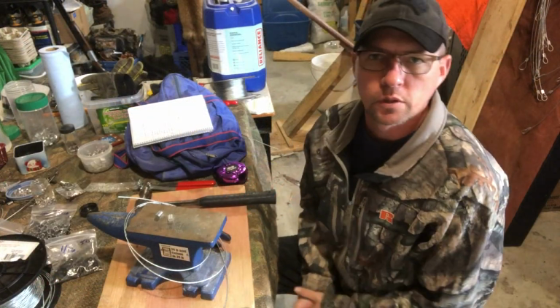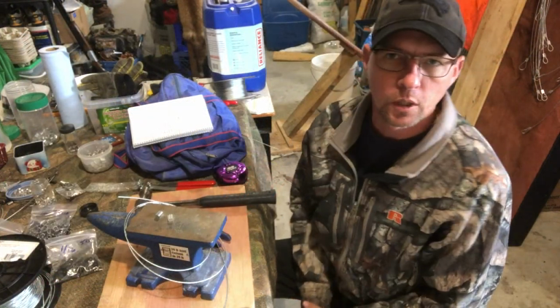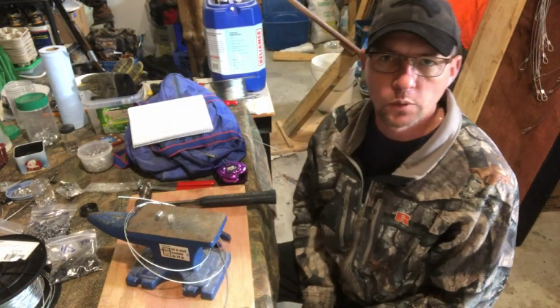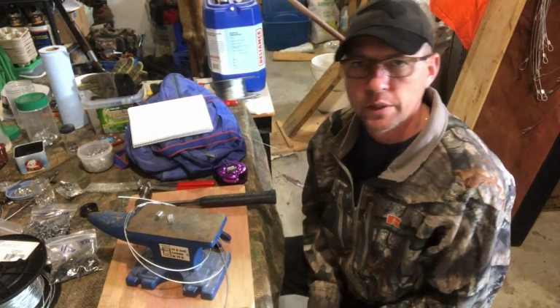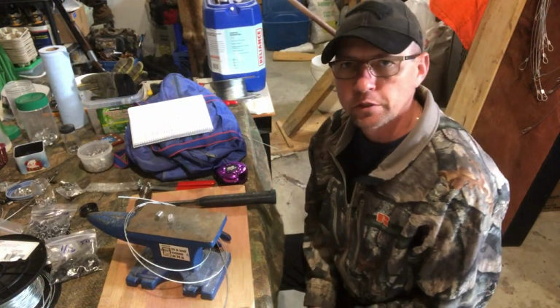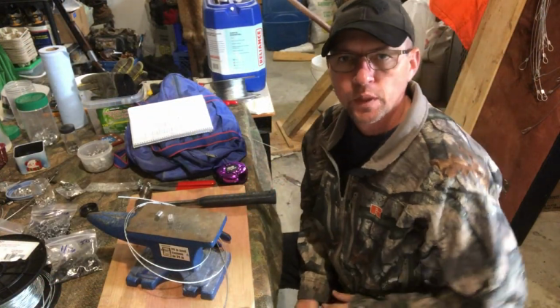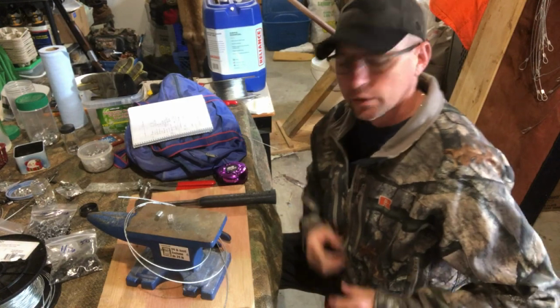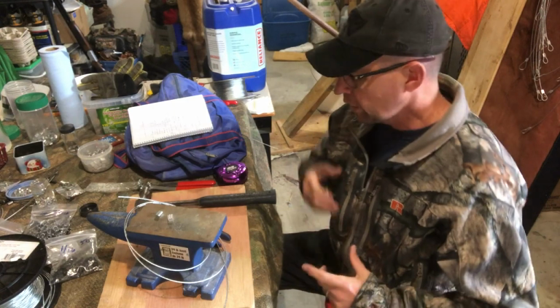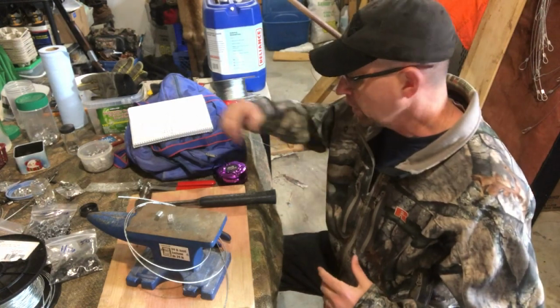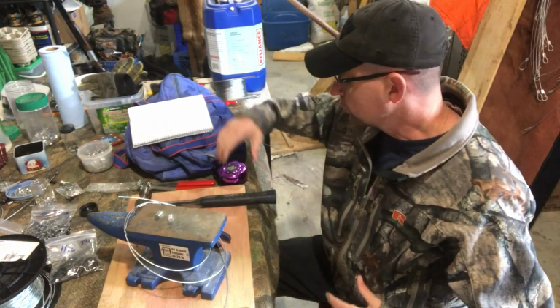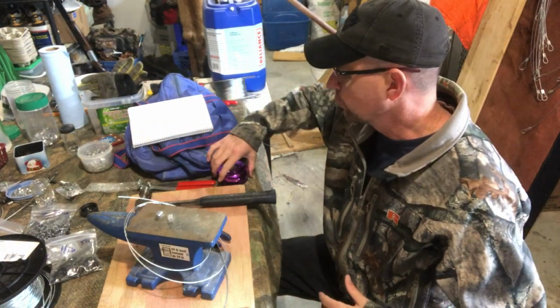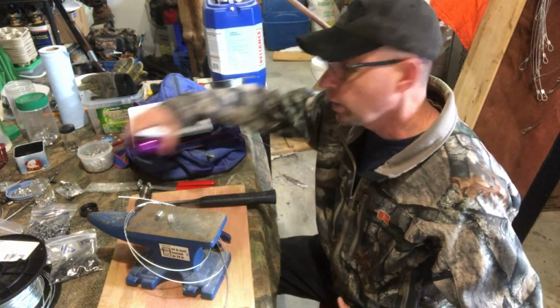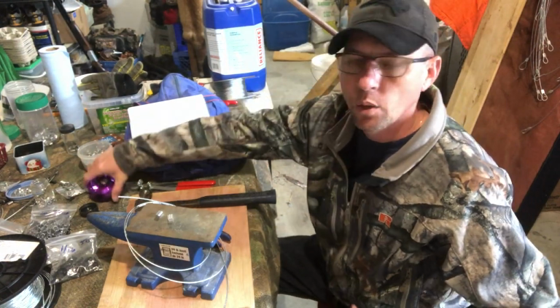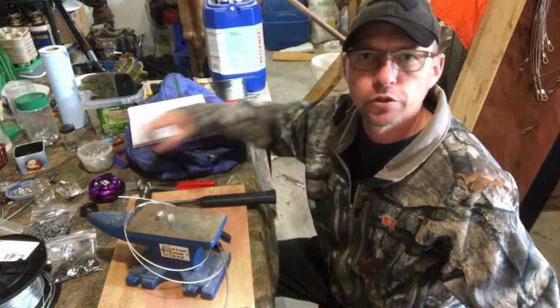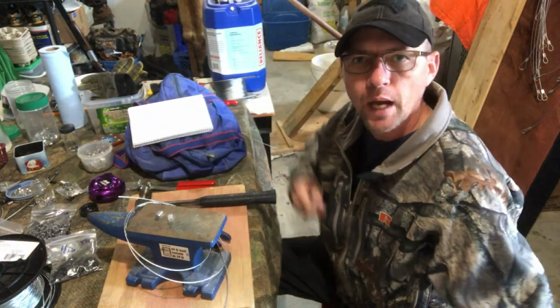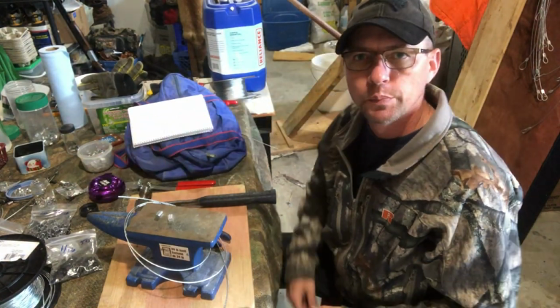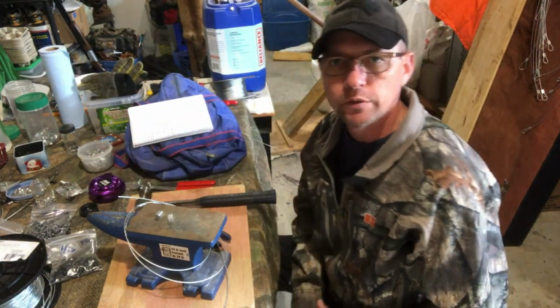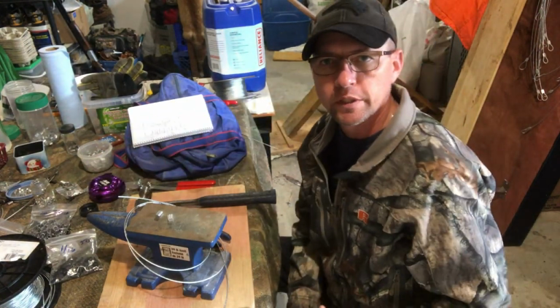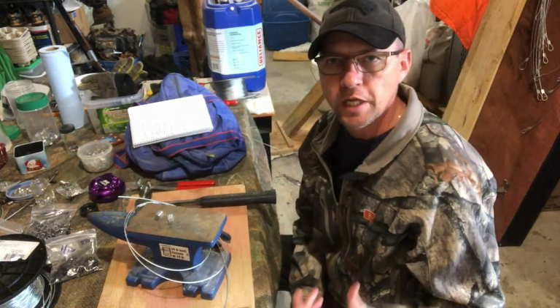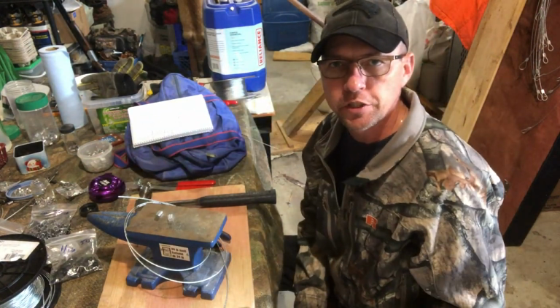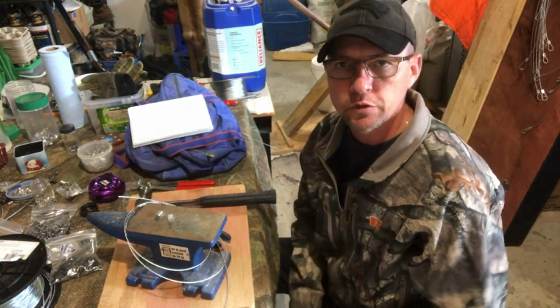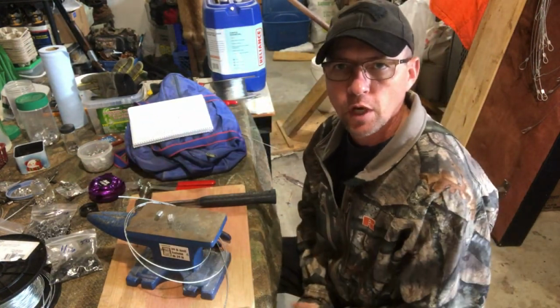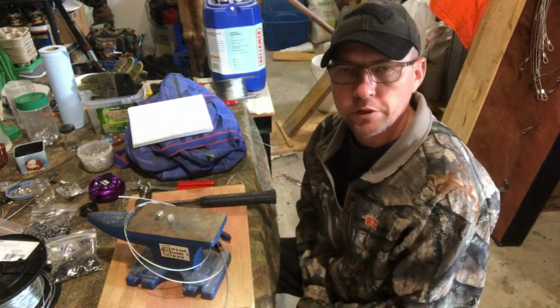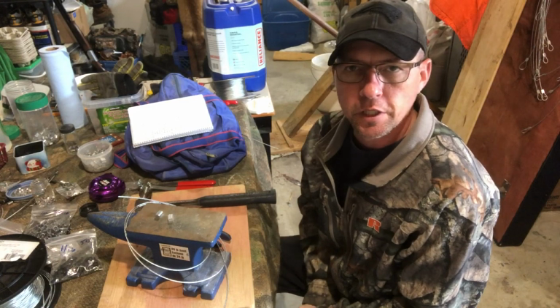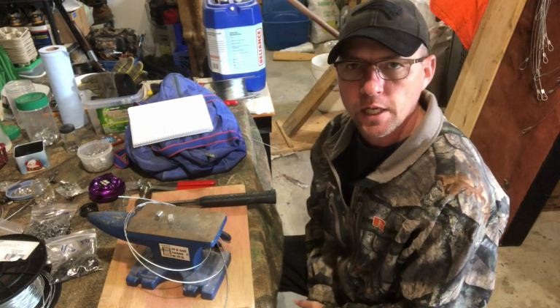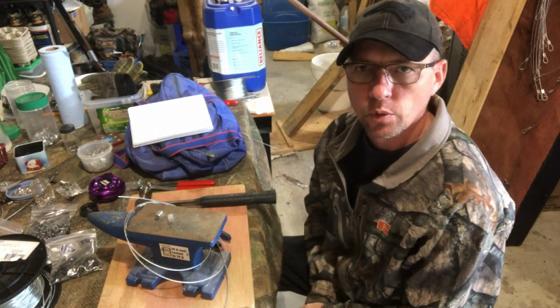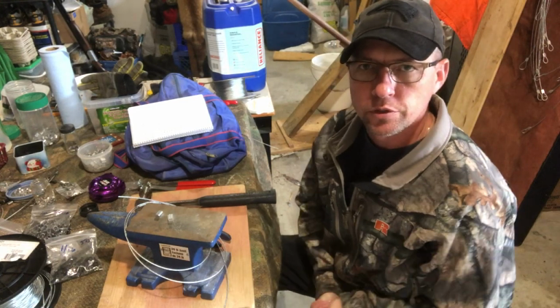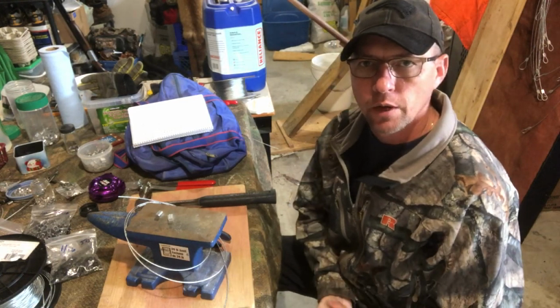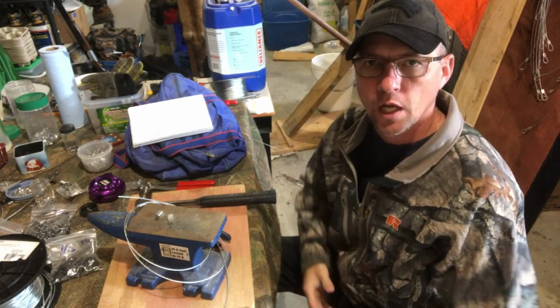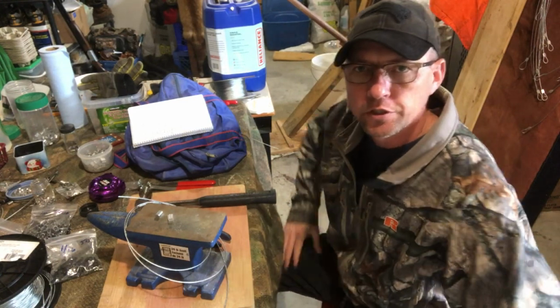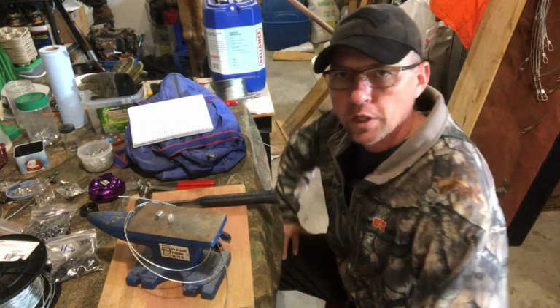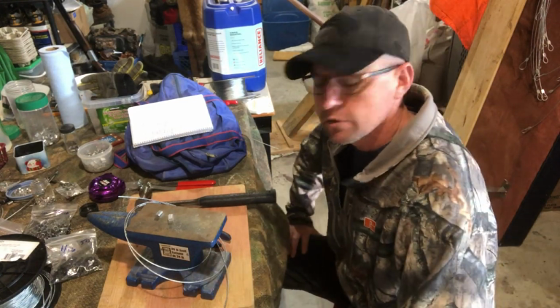Welcome to the MBWildman channel. Today's video, I want to show you how we build the extension cables for our Seneca snare setups that we're using out on the line this year for coyotes.